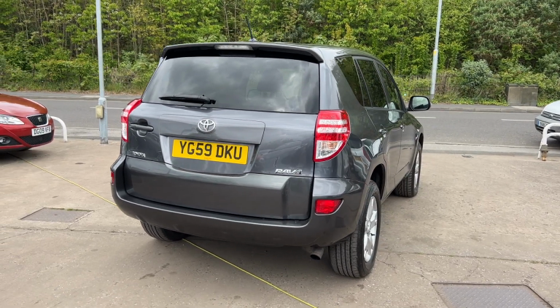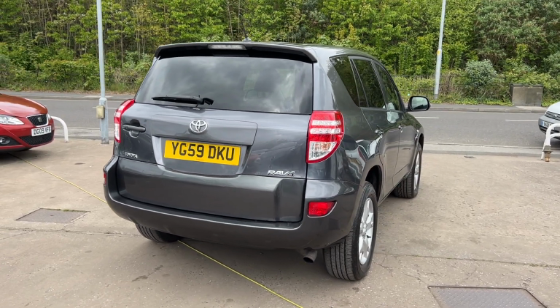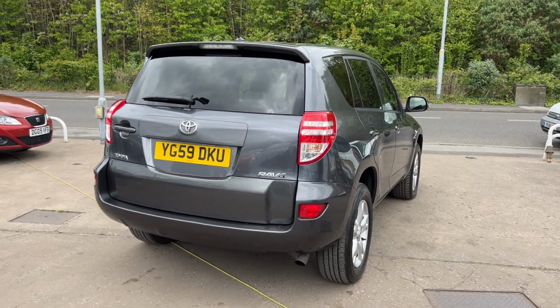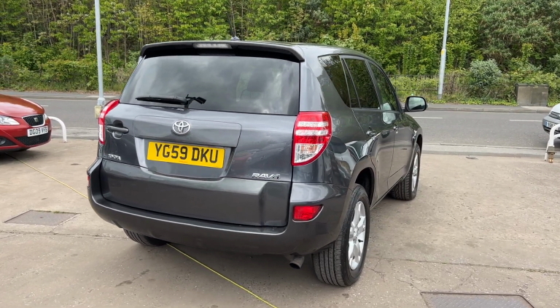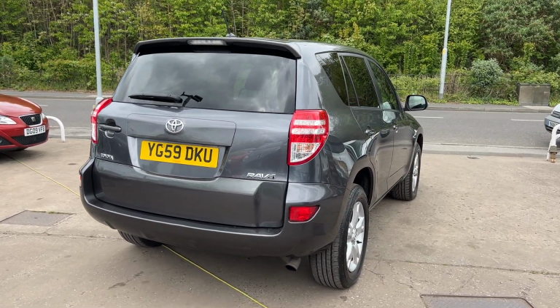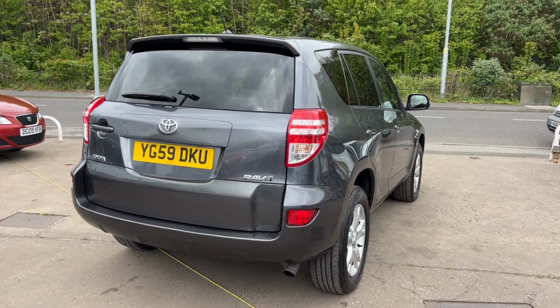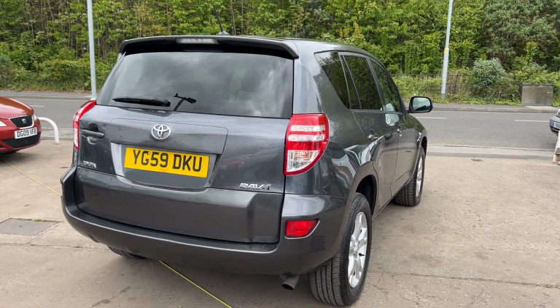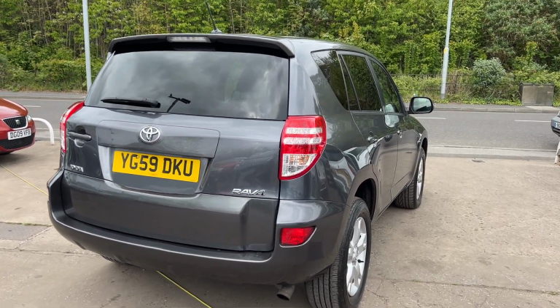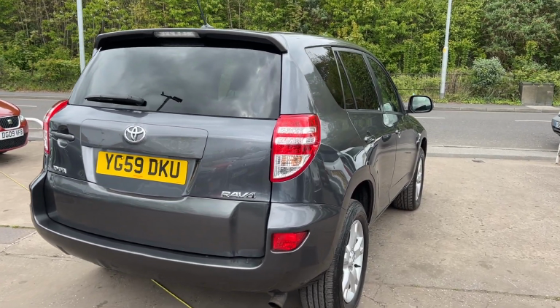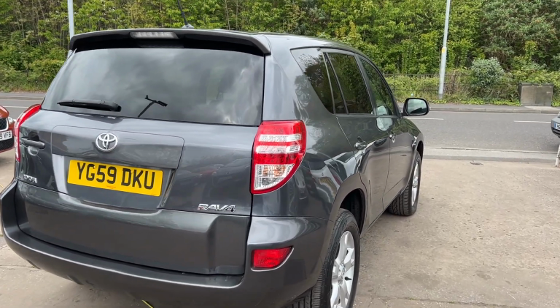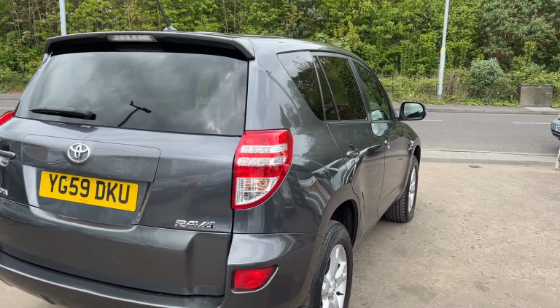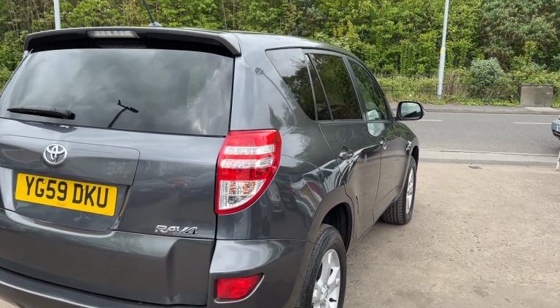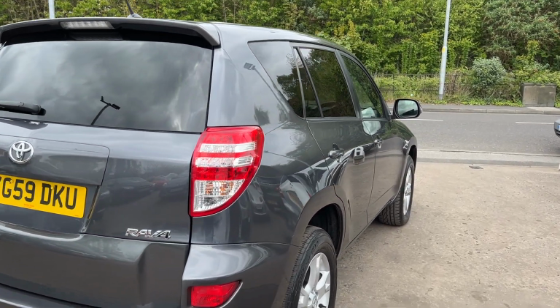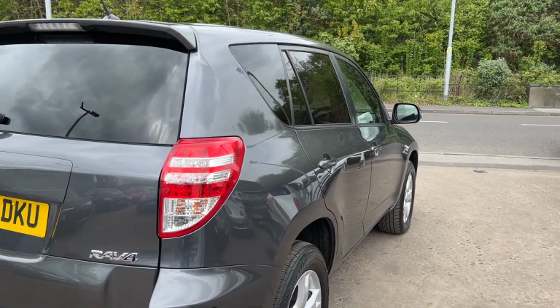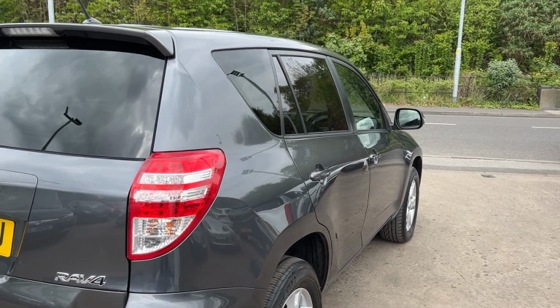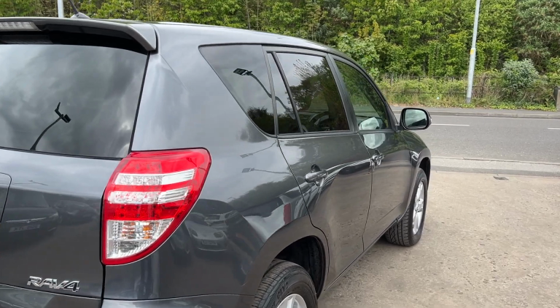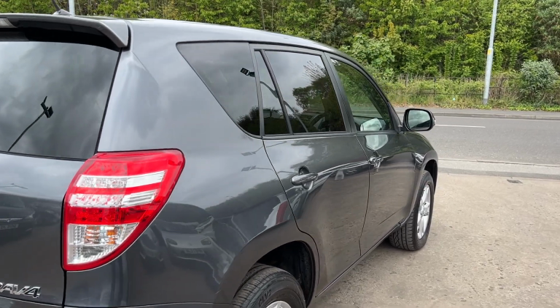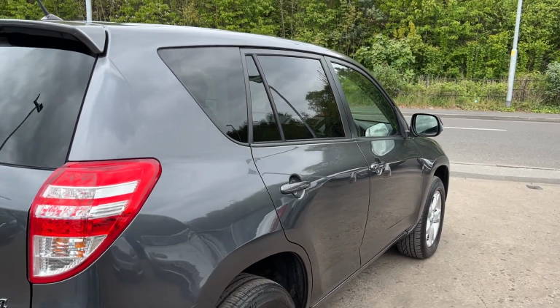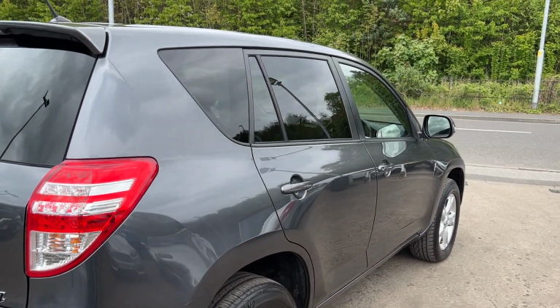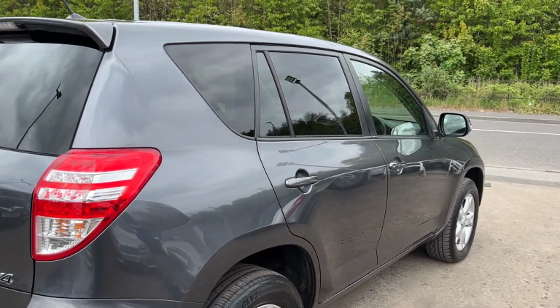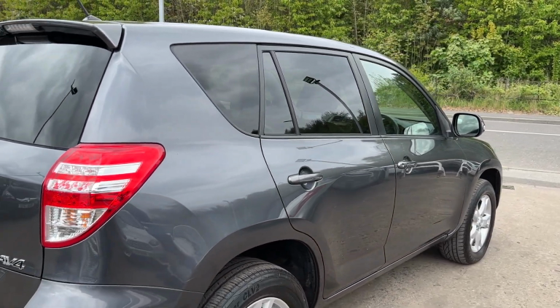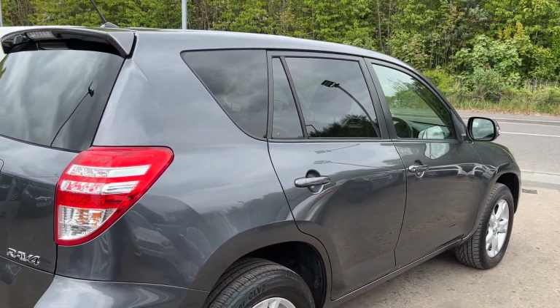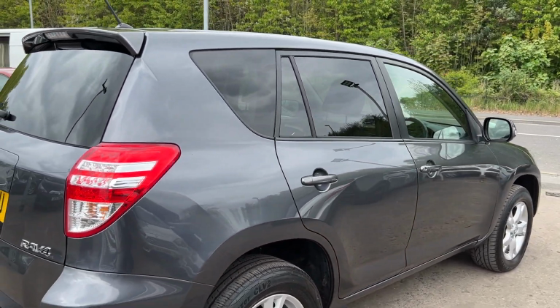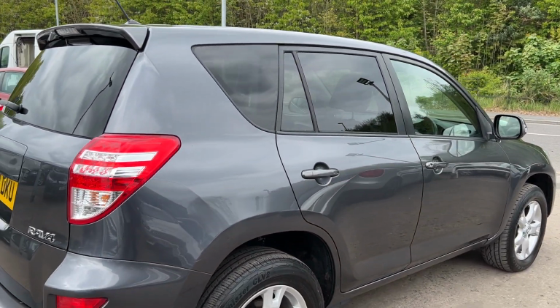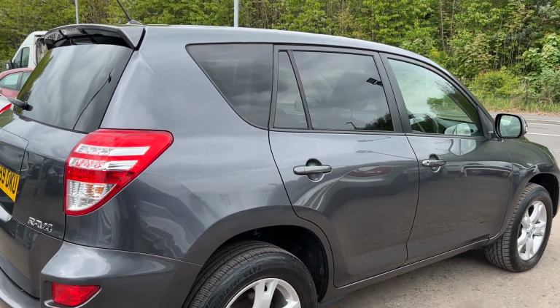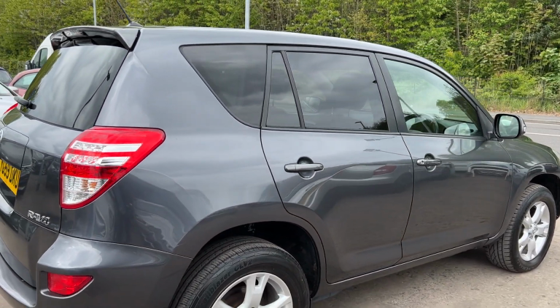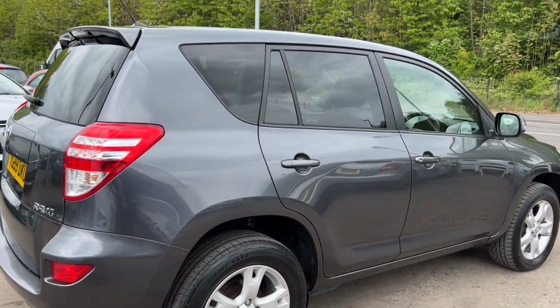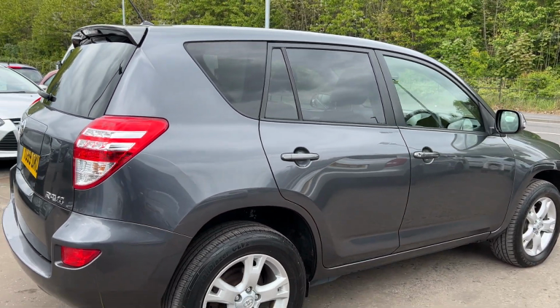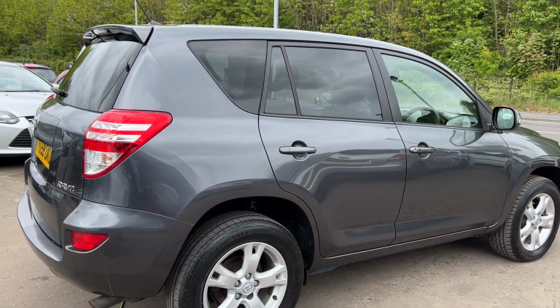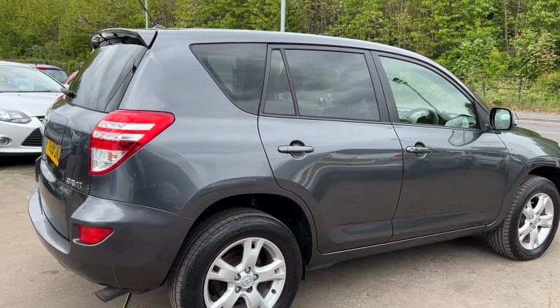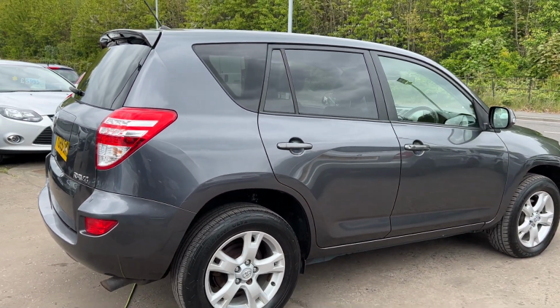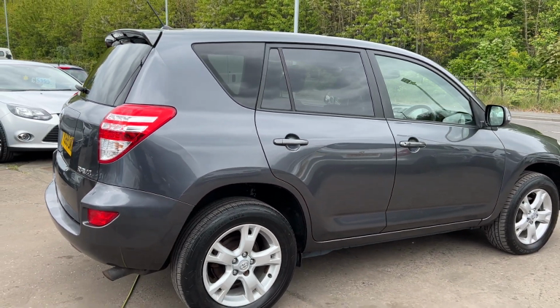The car is one lady owner from new, and has a full service history with 10 stamps in the service book. I'll show you inside.